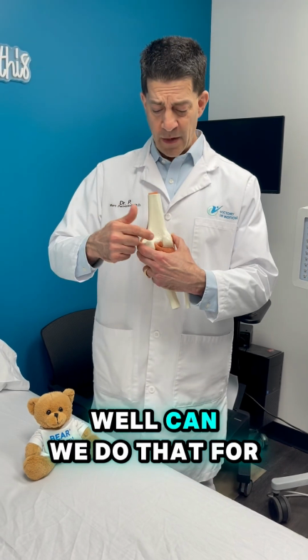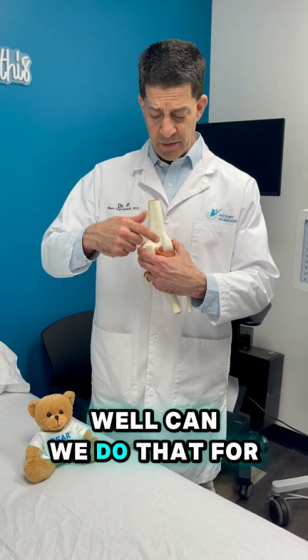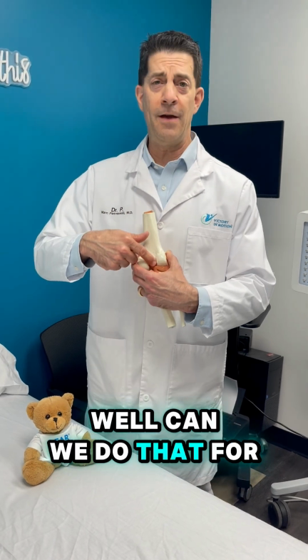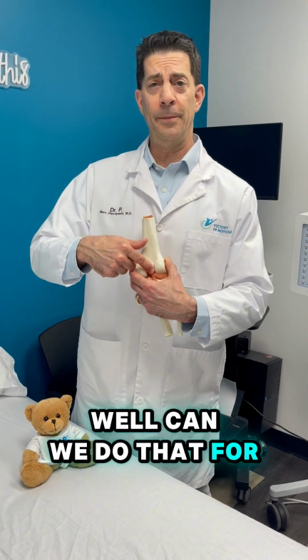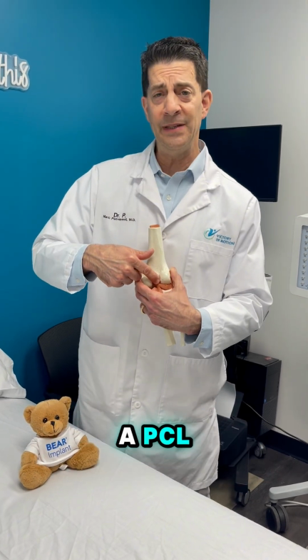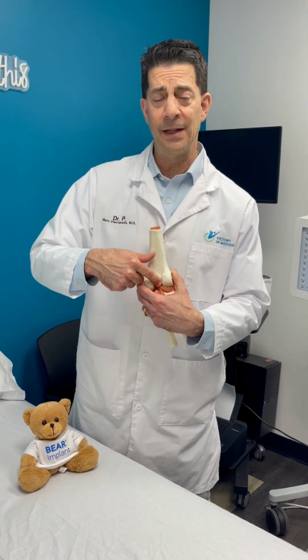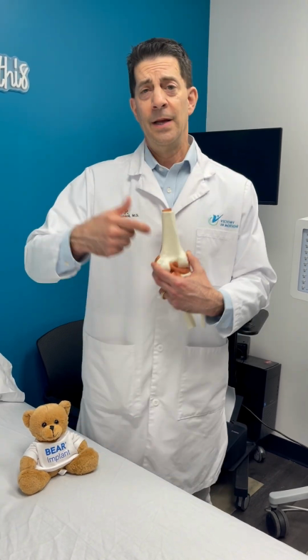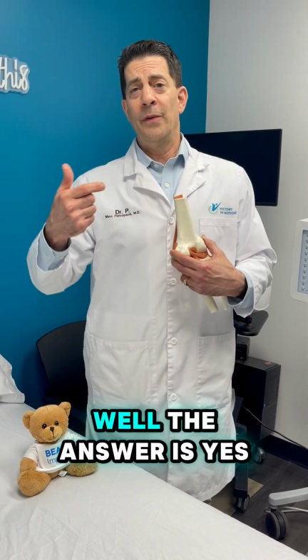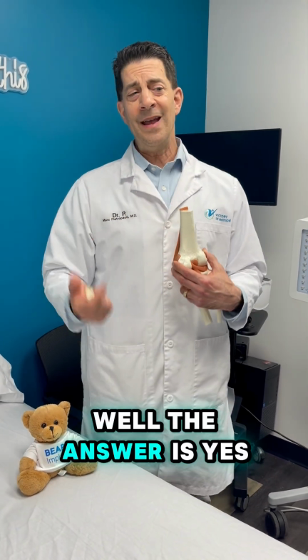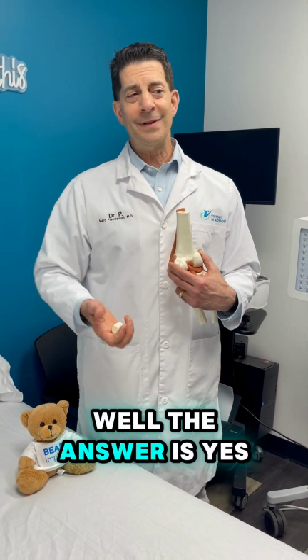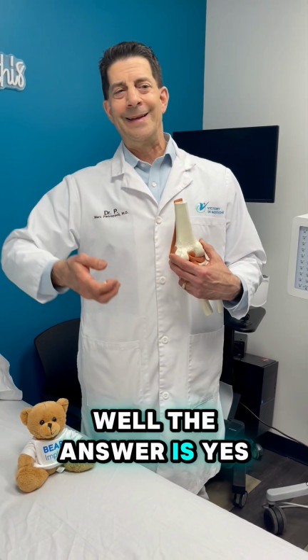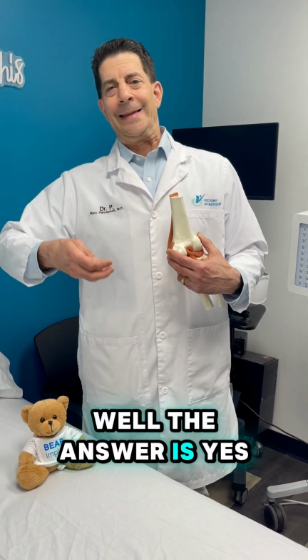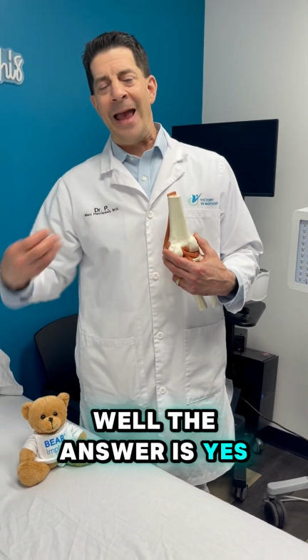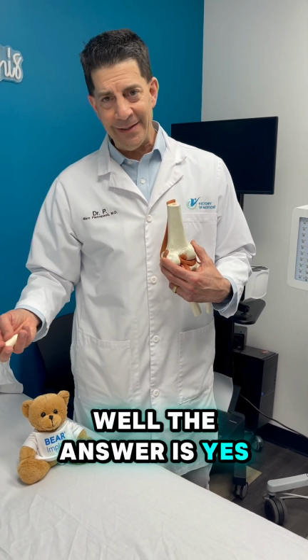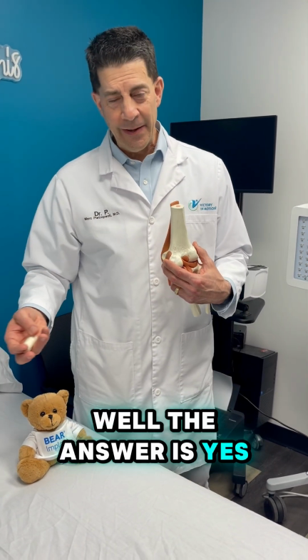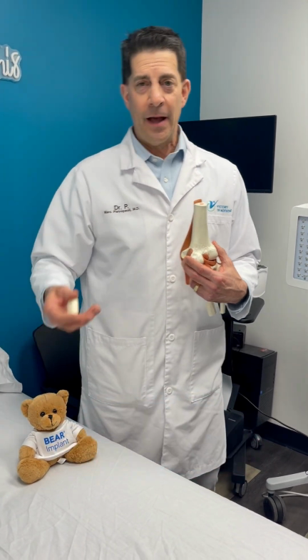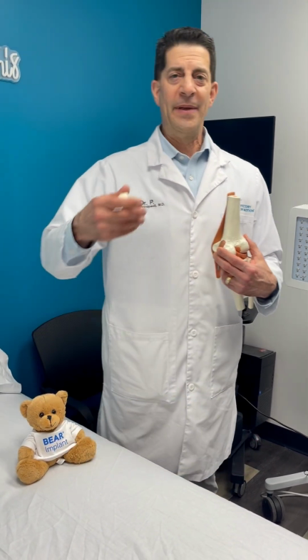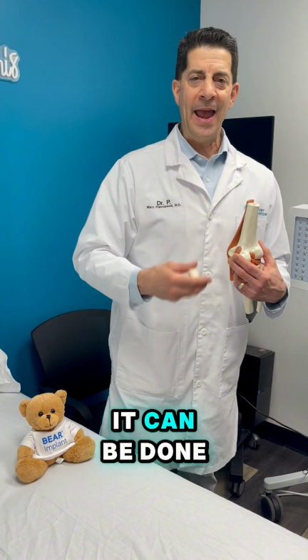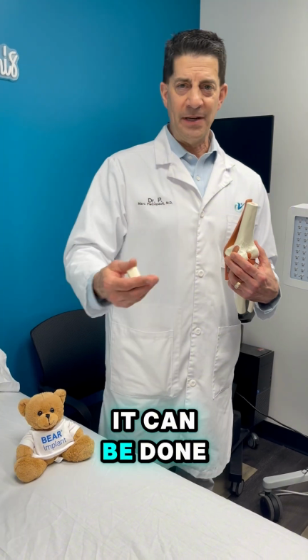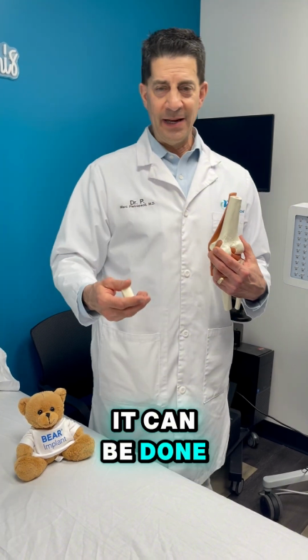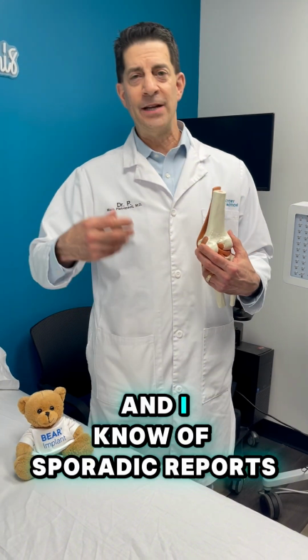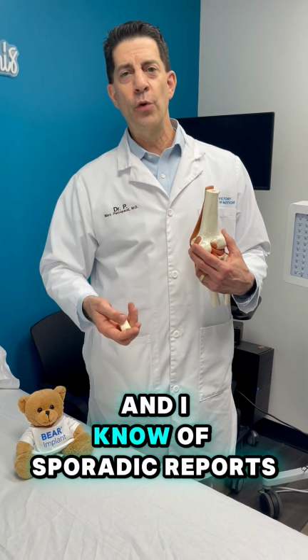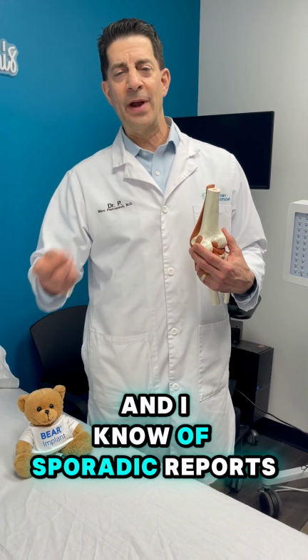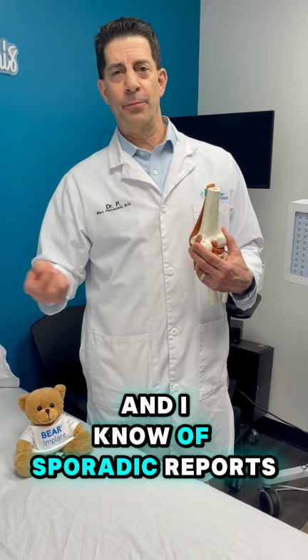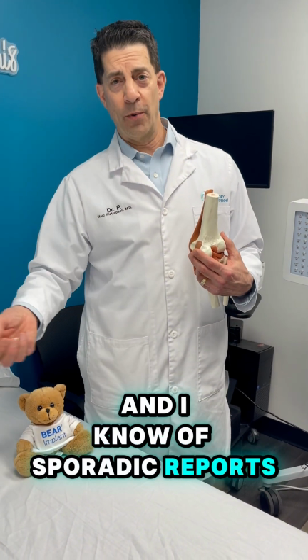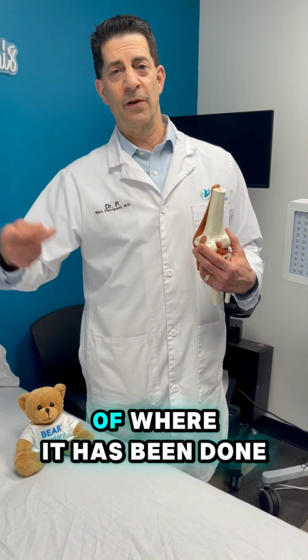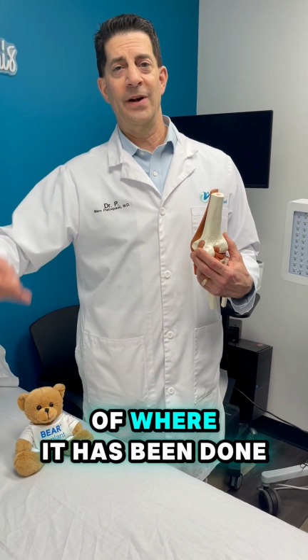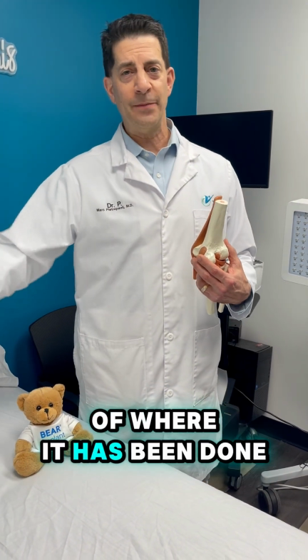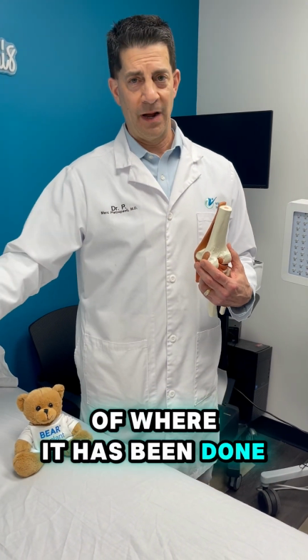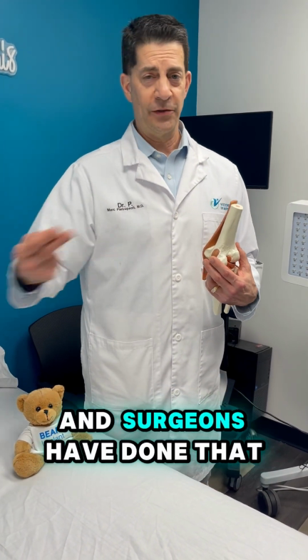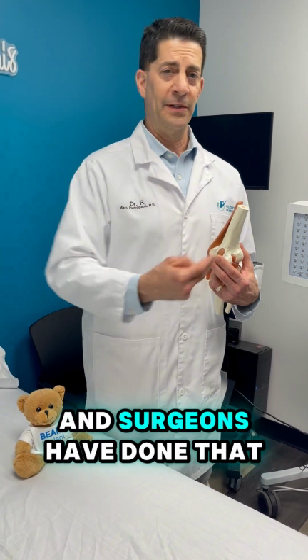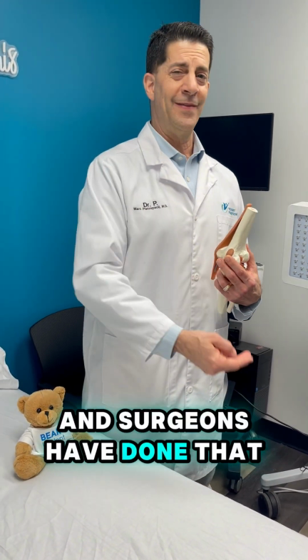Can we do that for a PCL? The answer is yes. It can be done, and I know there are sporadic reports of where it has been done, and surgeons have done that.